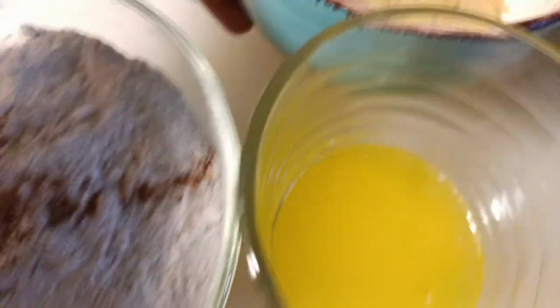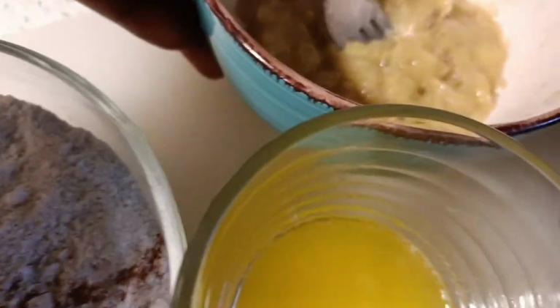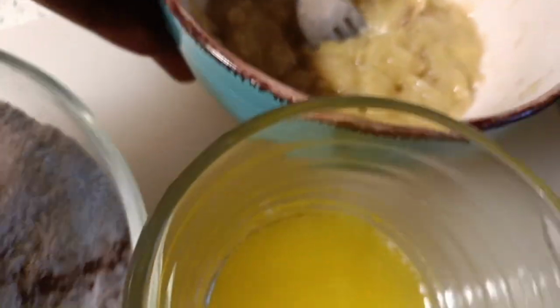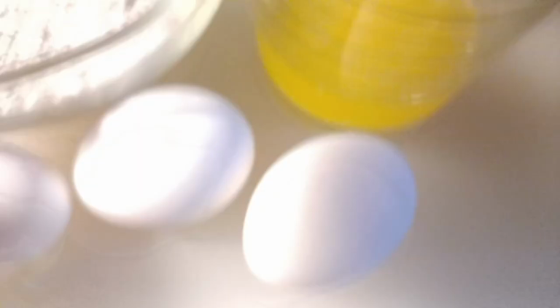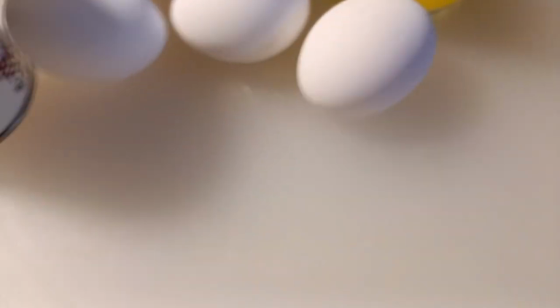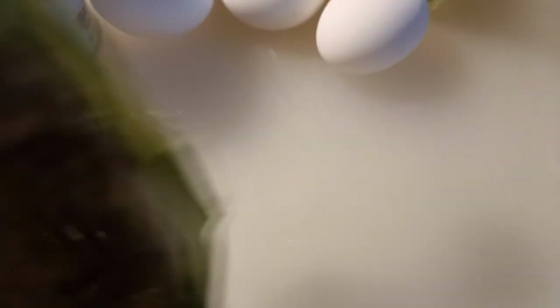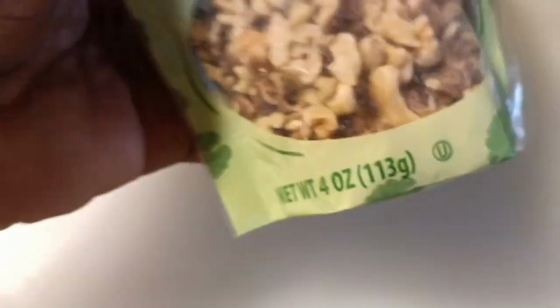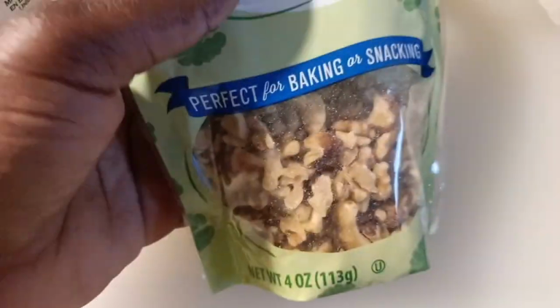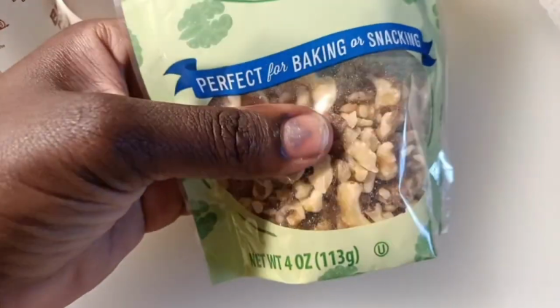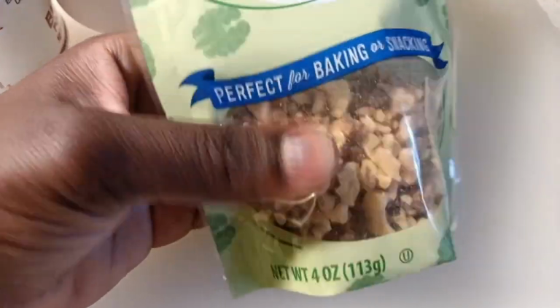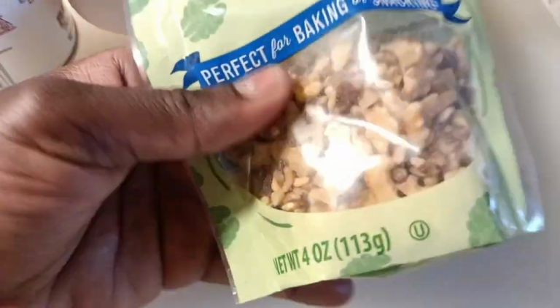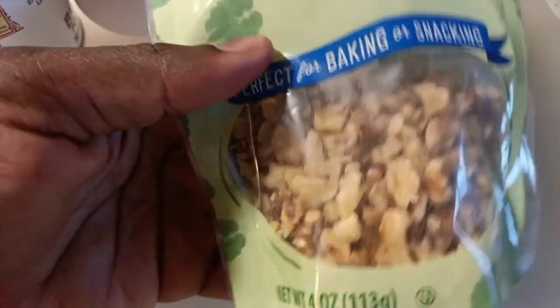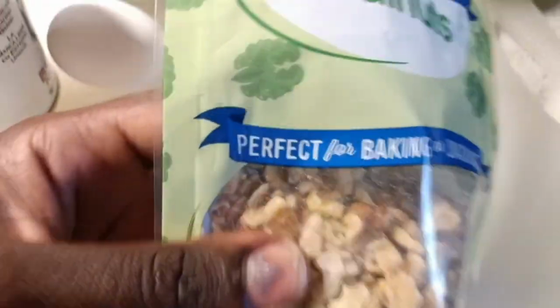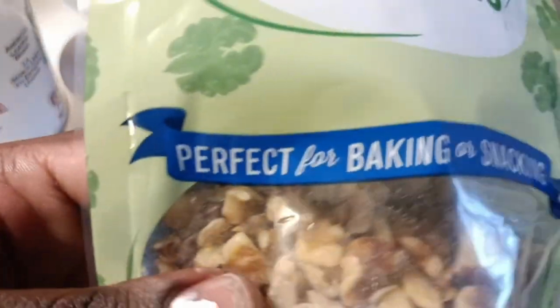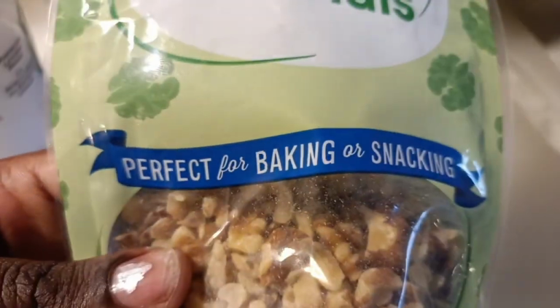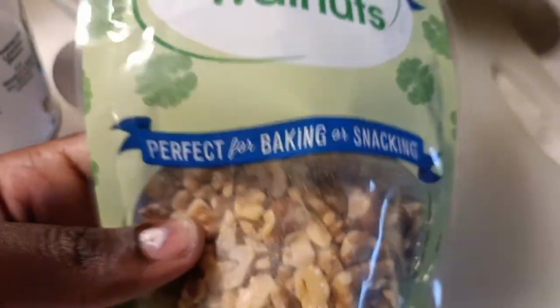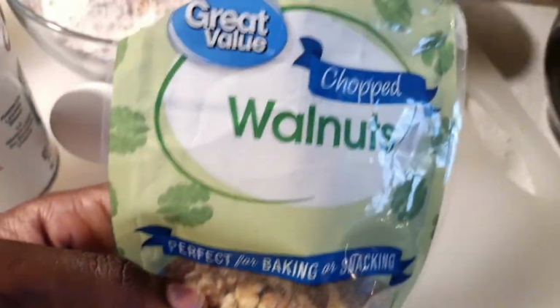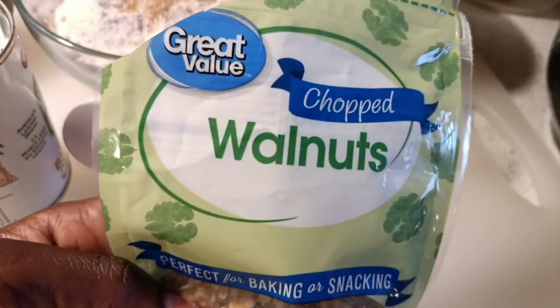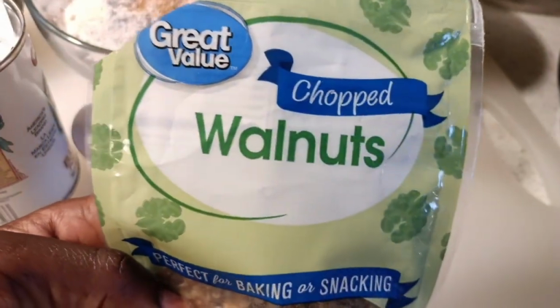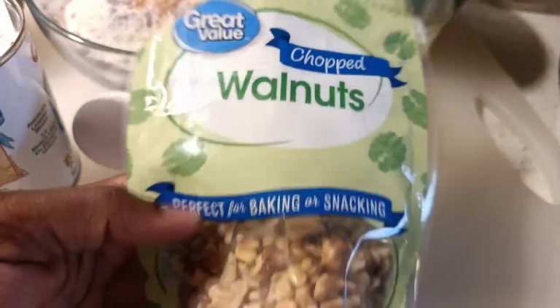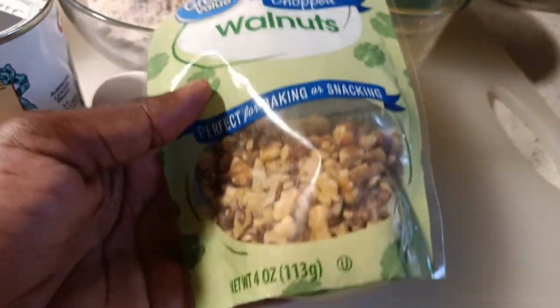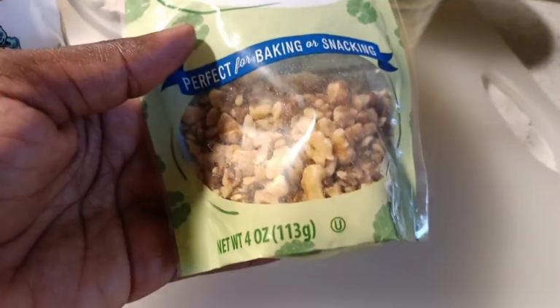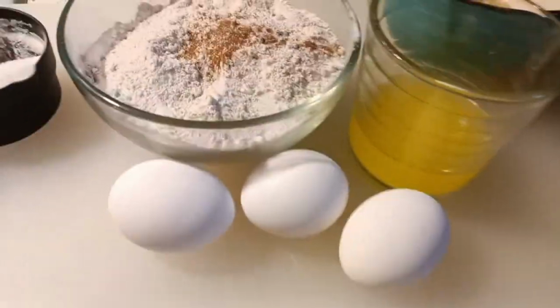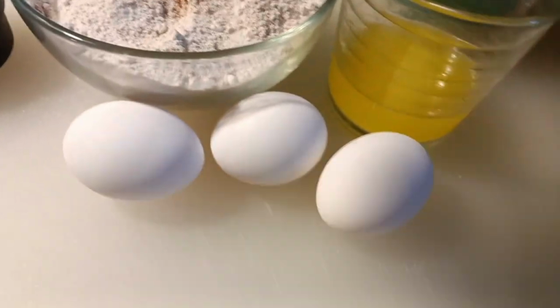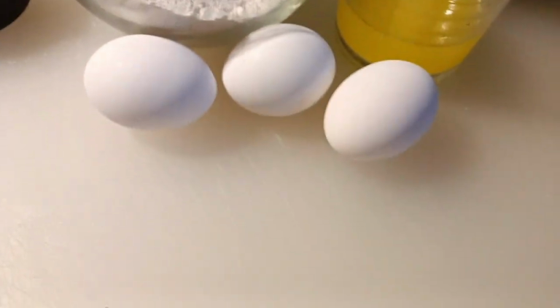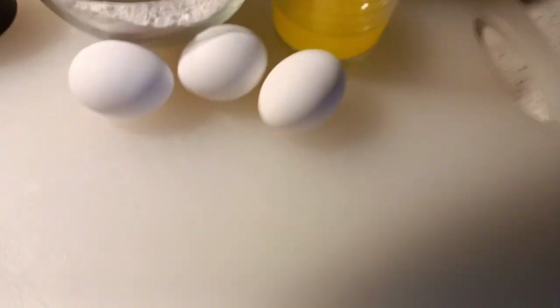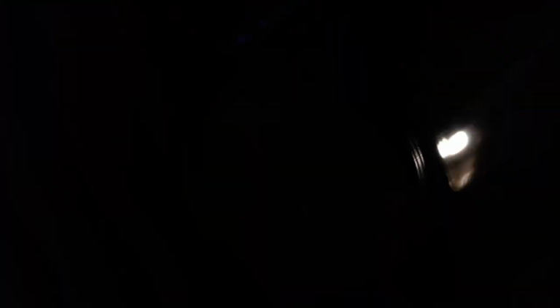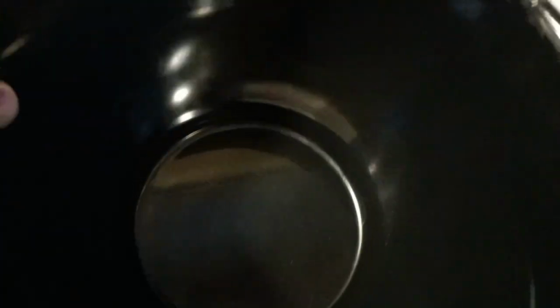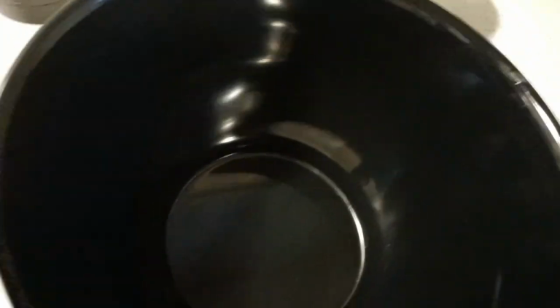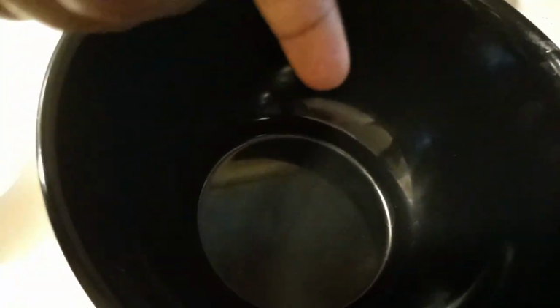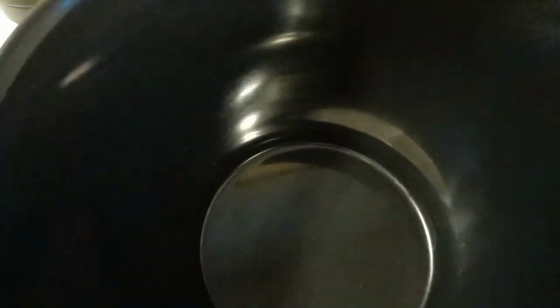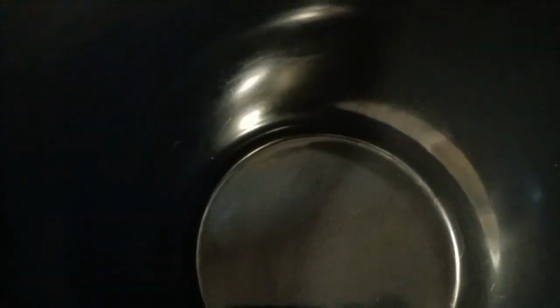Before we forget, I'll be using walnut — this is a cup of walnut. You can bake them, leave them, or use them as is. I'll be baking them so that it can add flavor to our banana bread recipe.